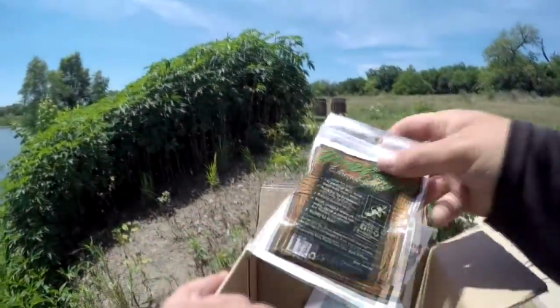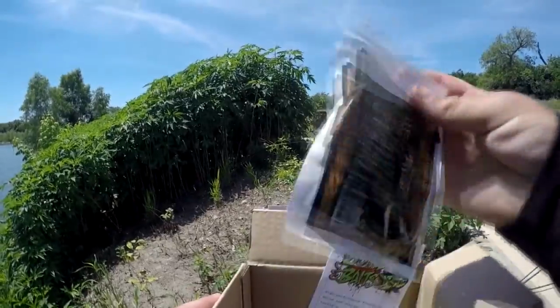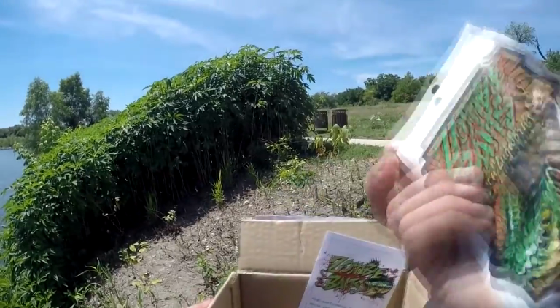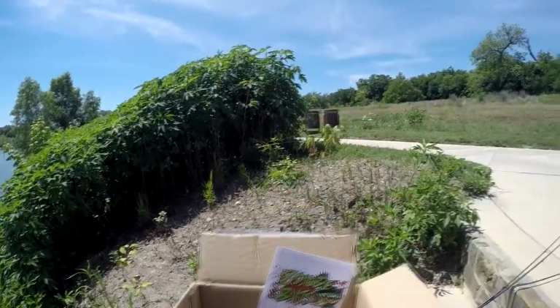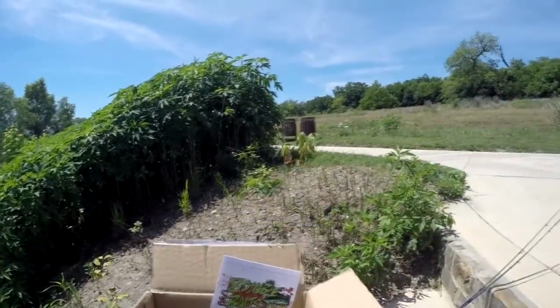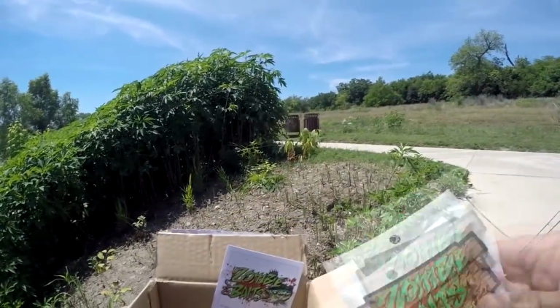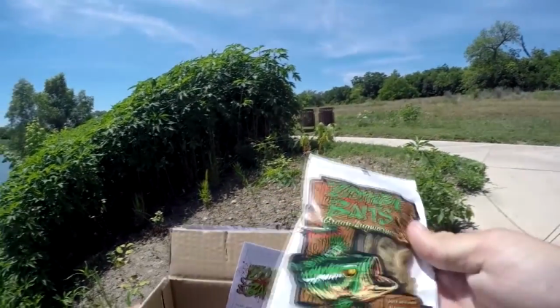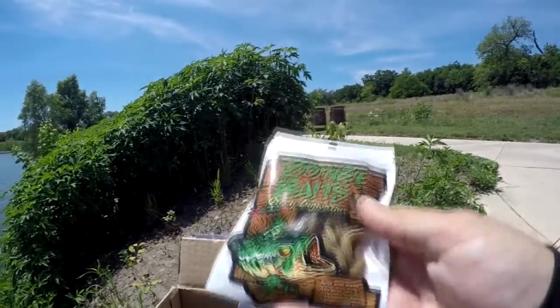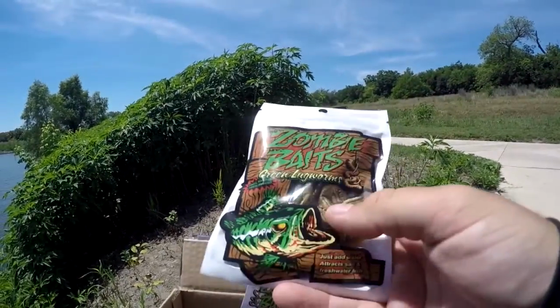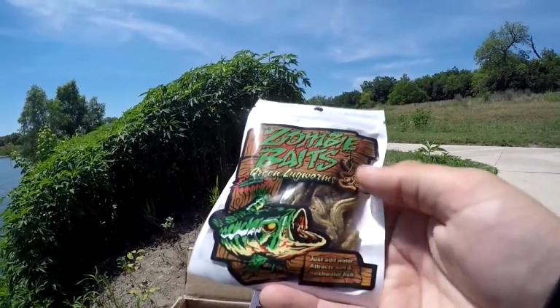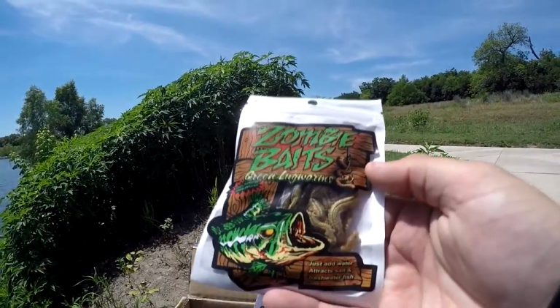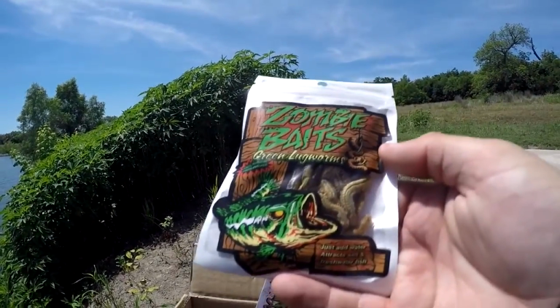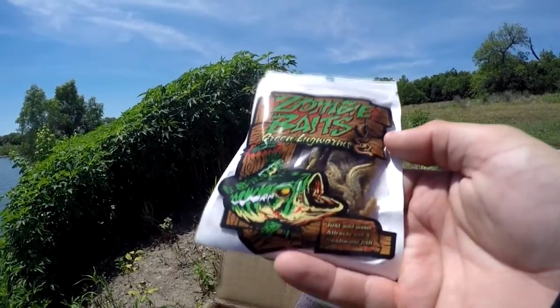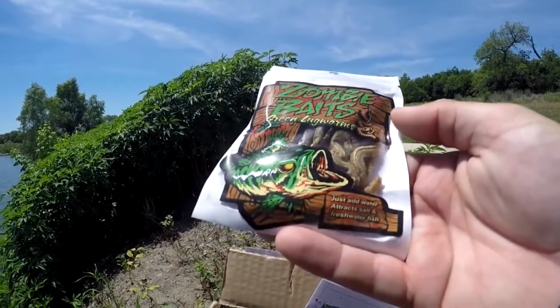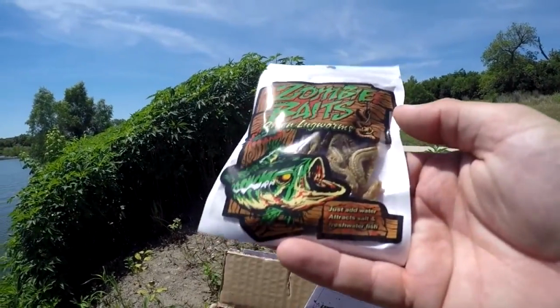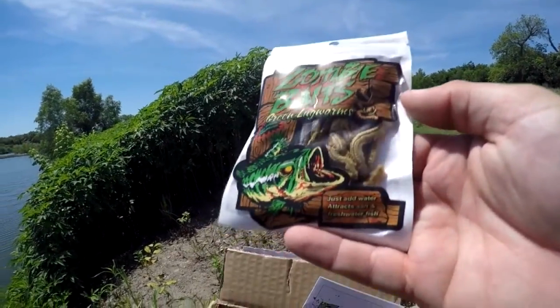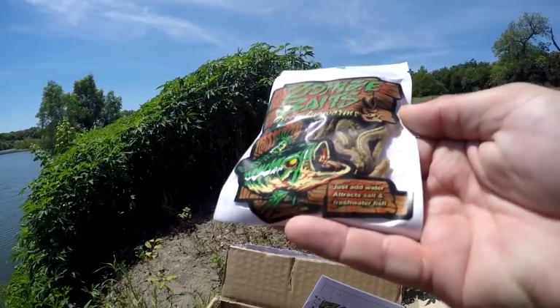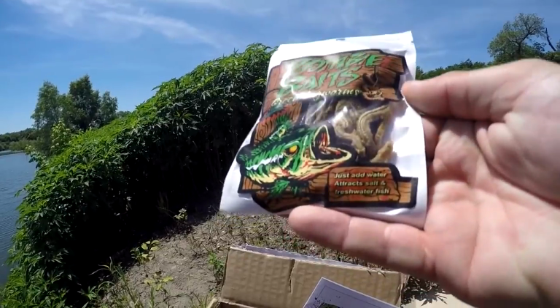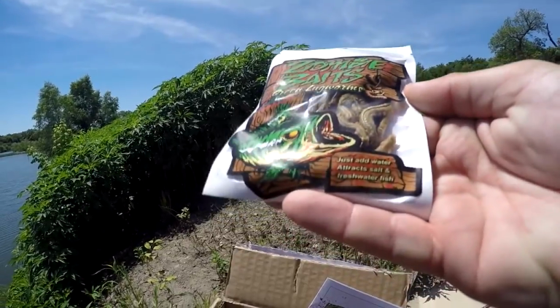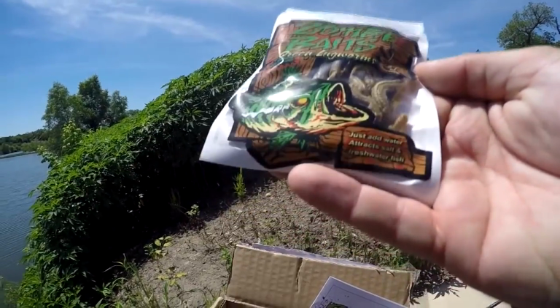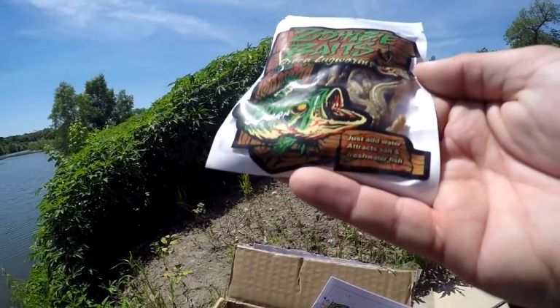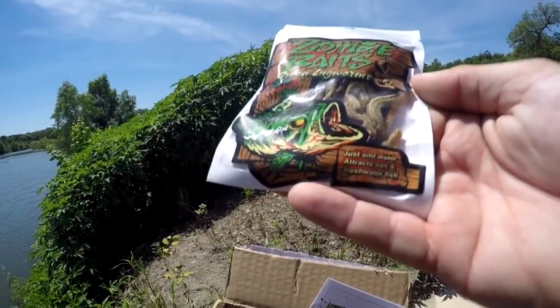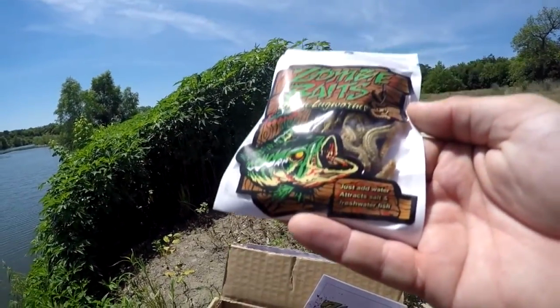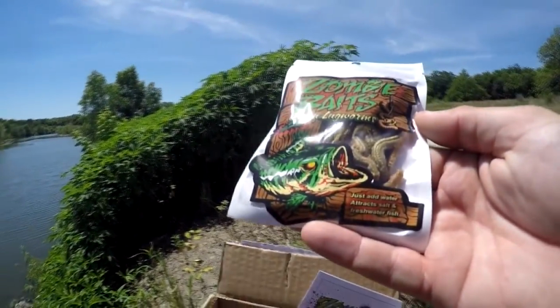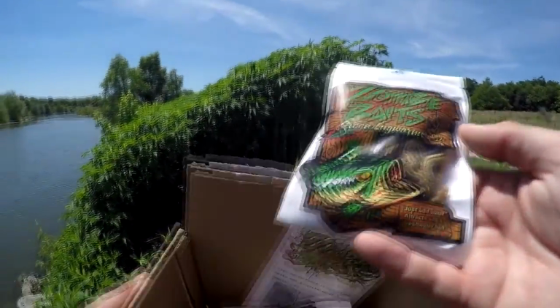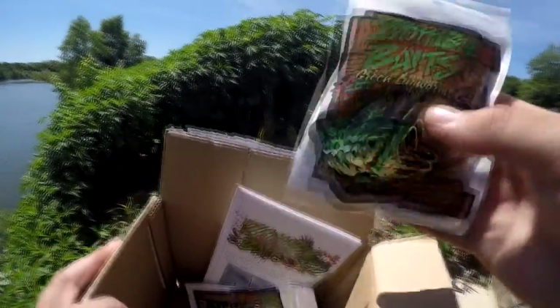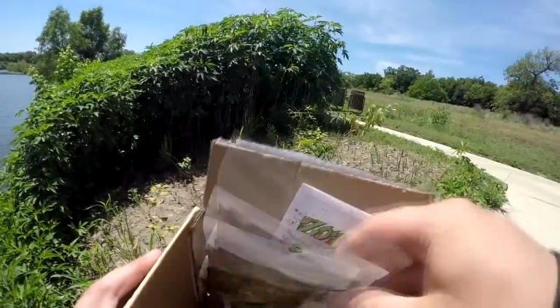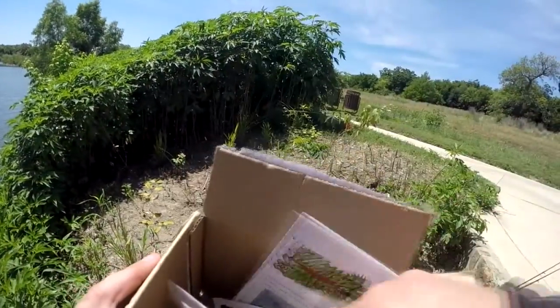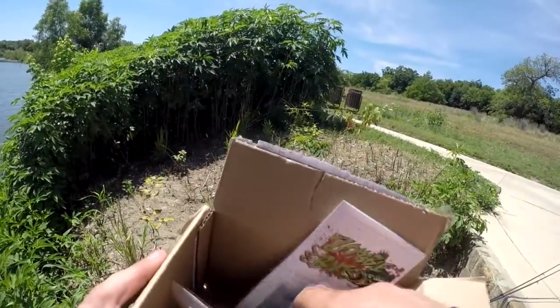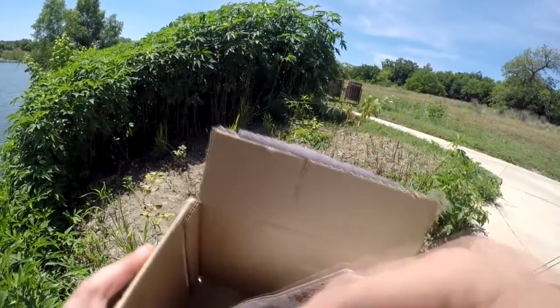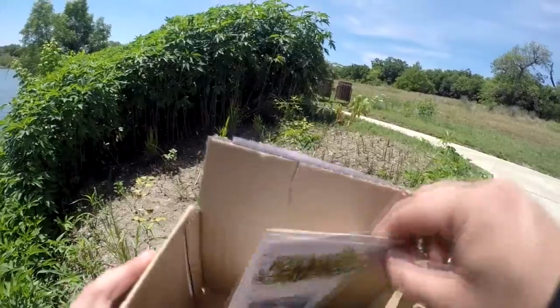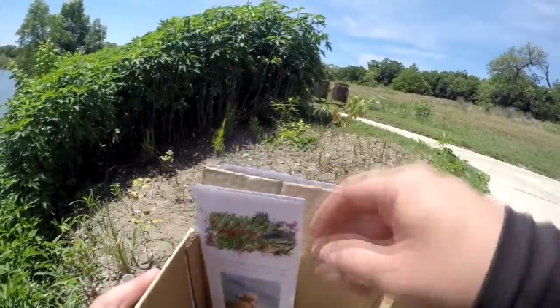They sent me three packages of freeze-dried green lugworms. I'm going to go ahead and get these tied on and use them.